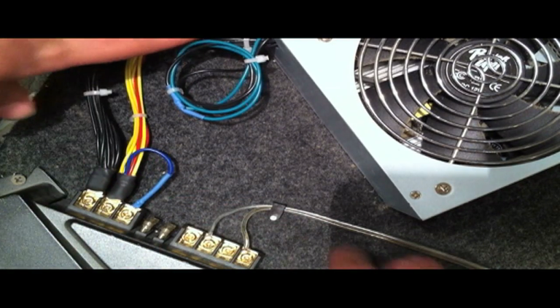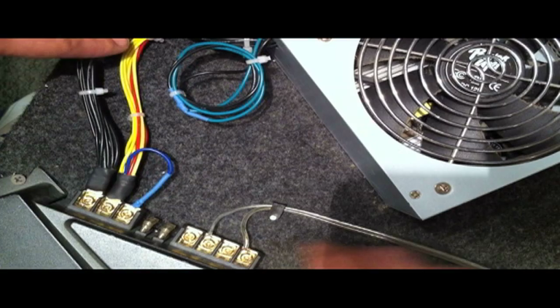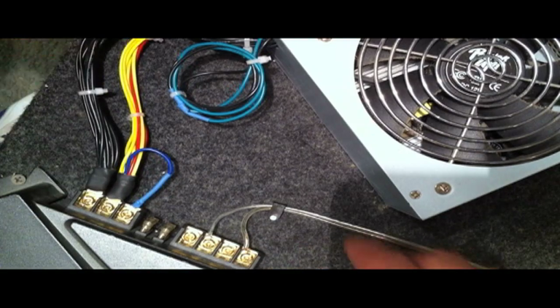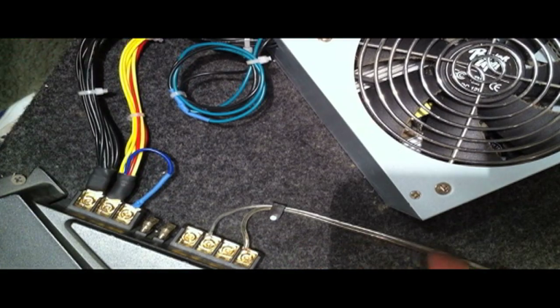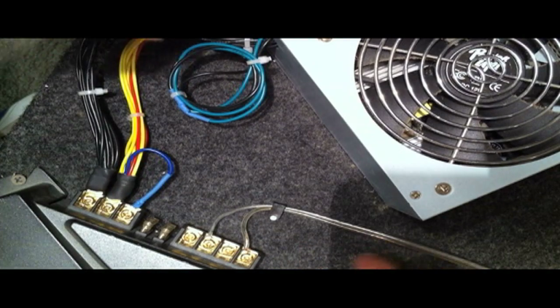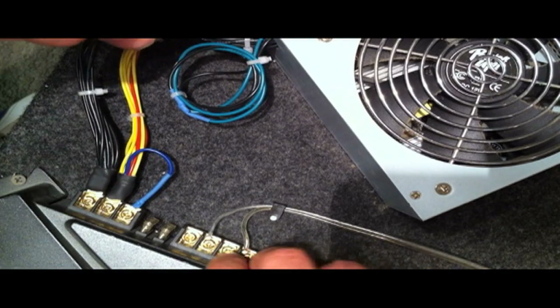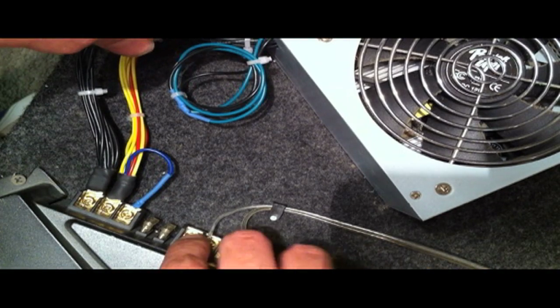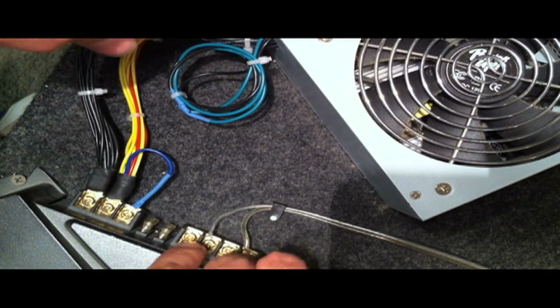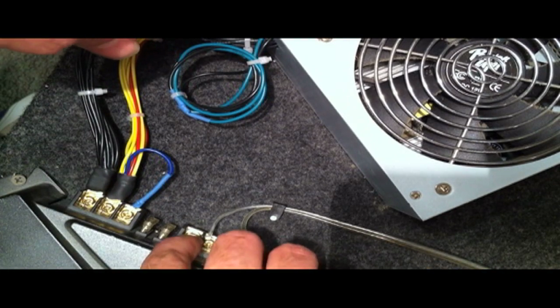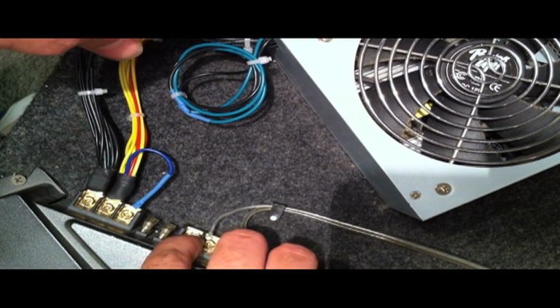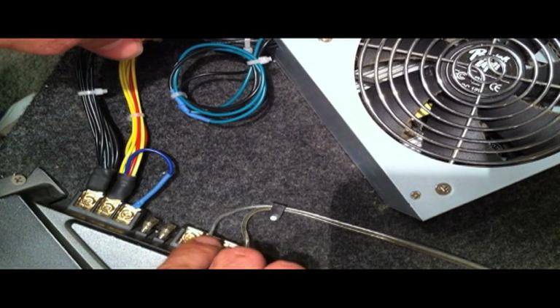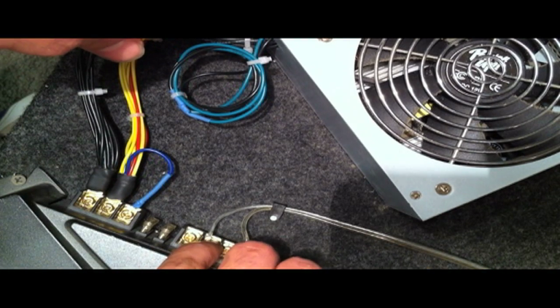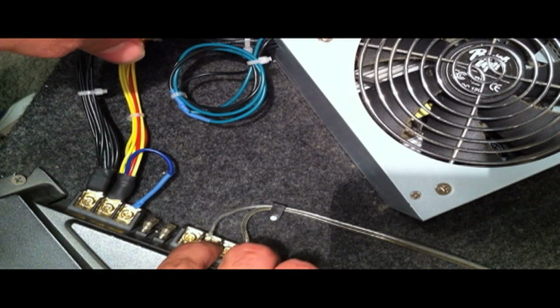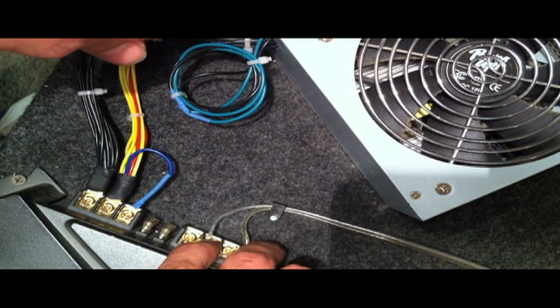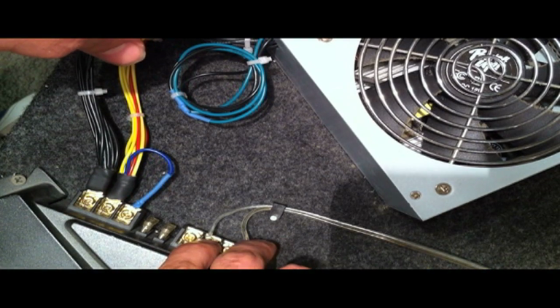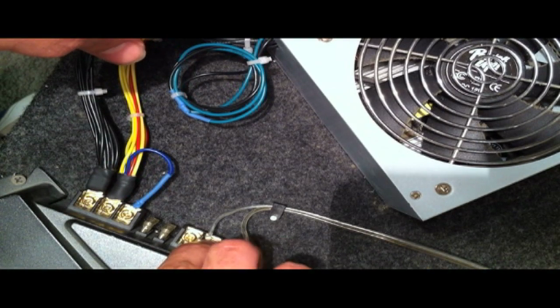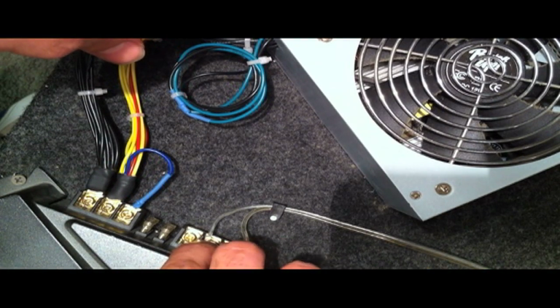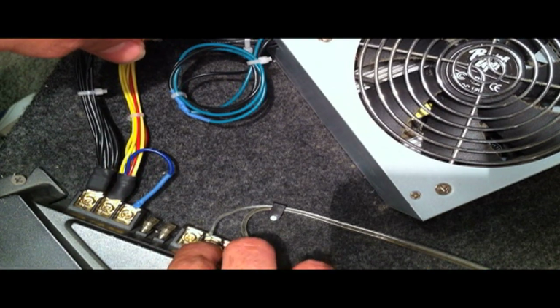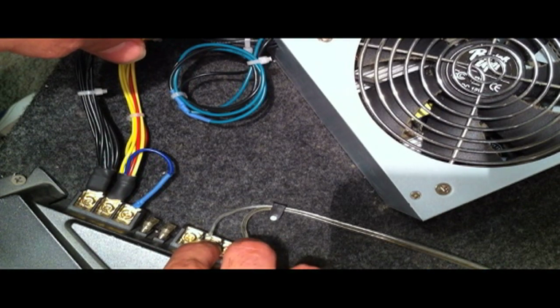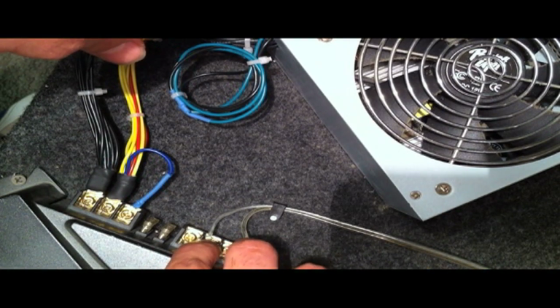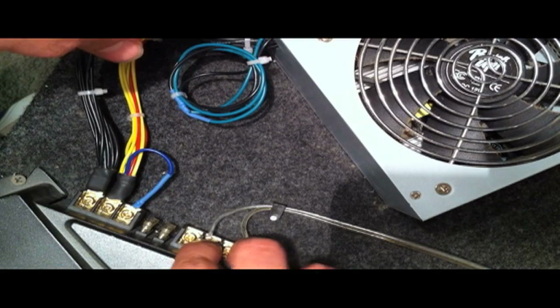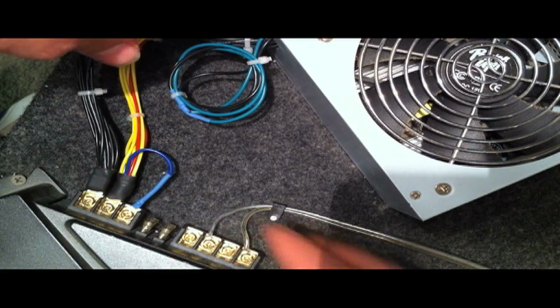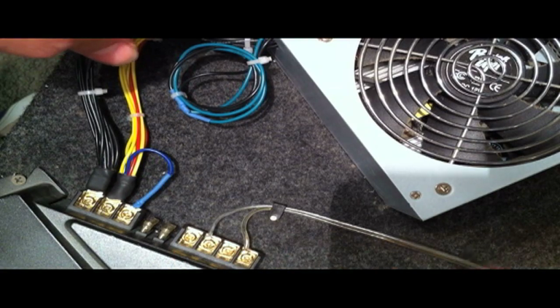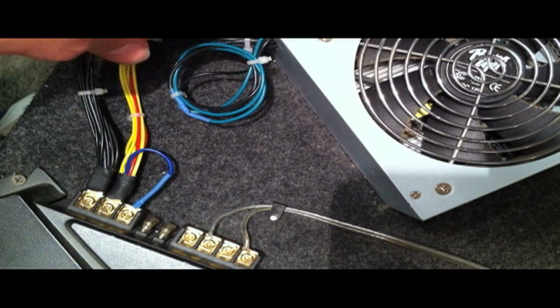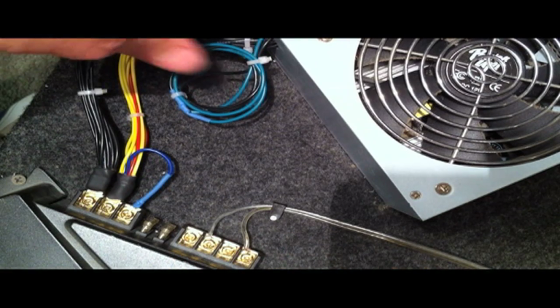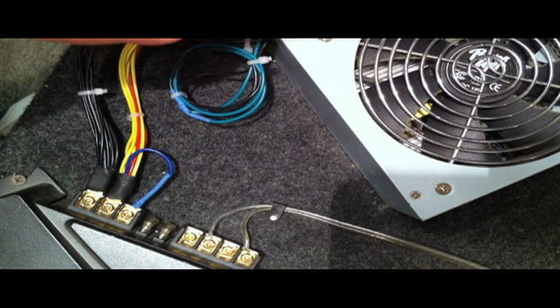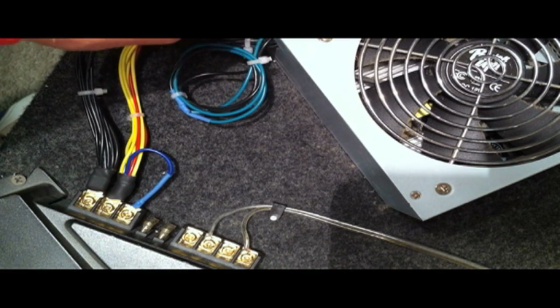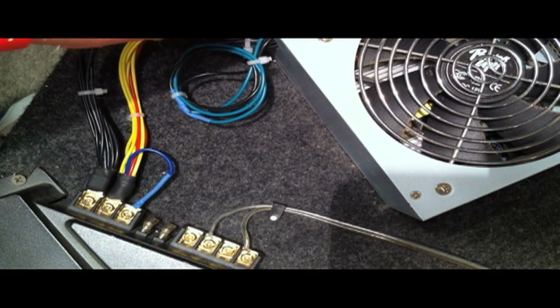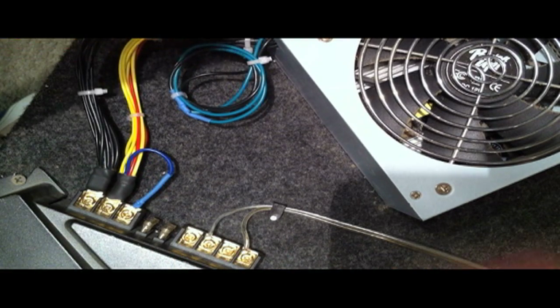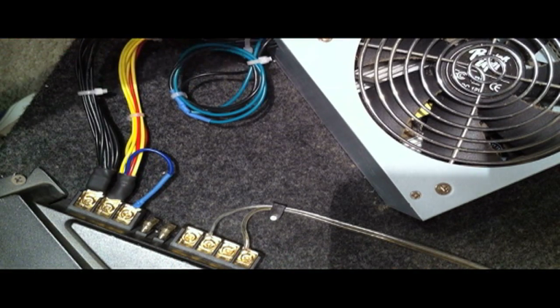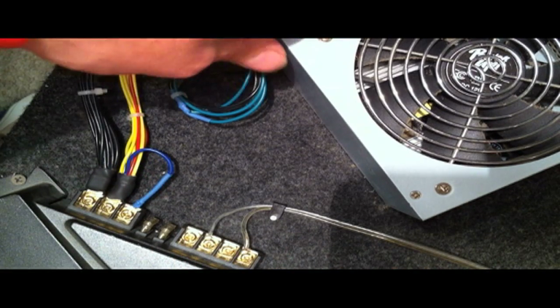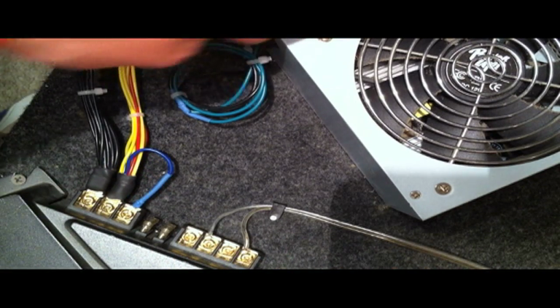Additionally, I already bridged the speaker wire for the mono one-subwoofer feature that most amplifiers have, since I'm only running one subwoofer.